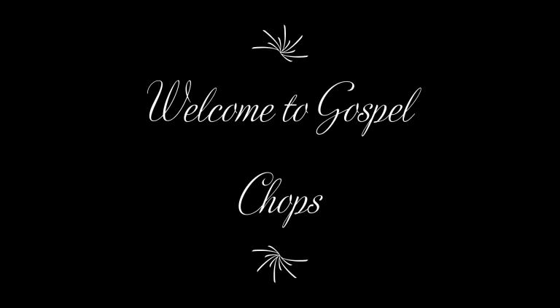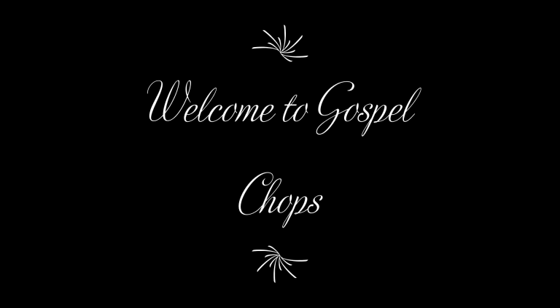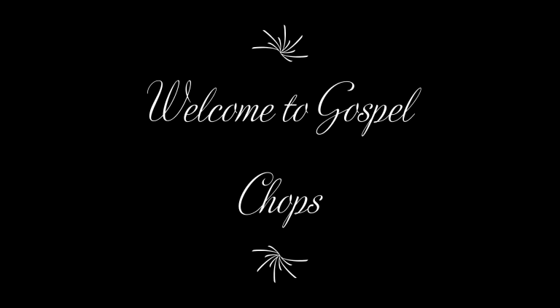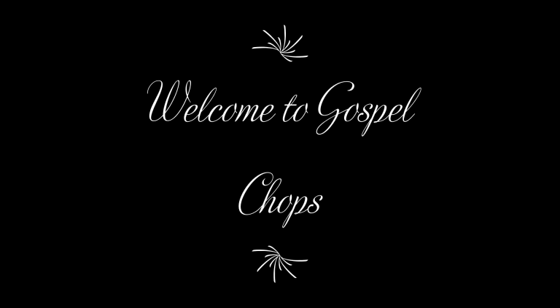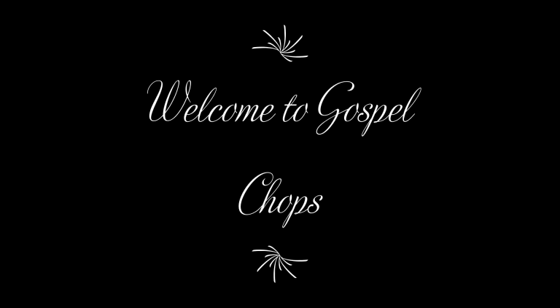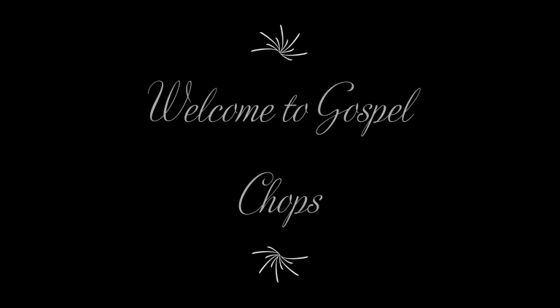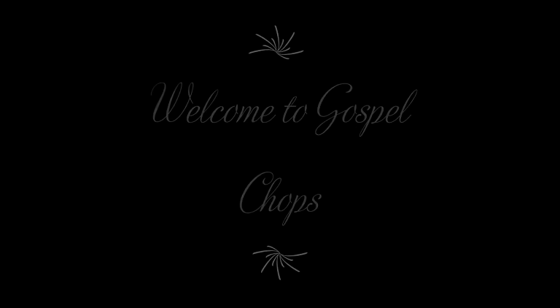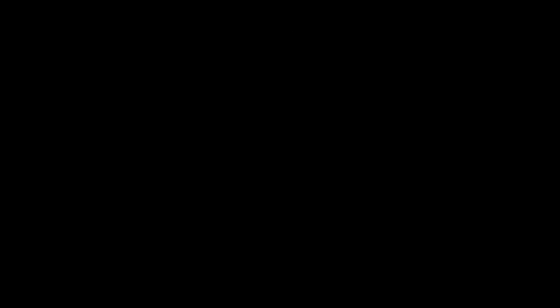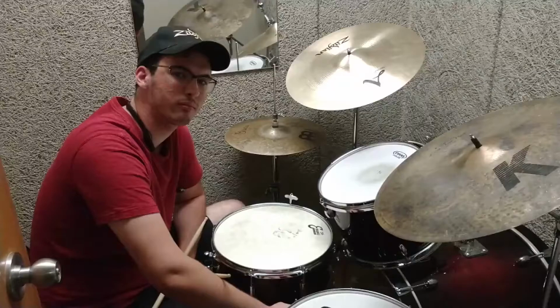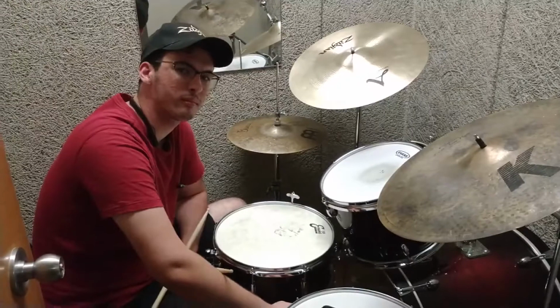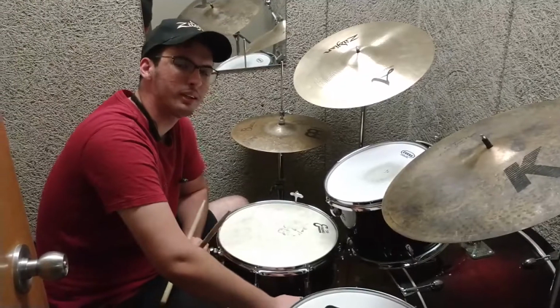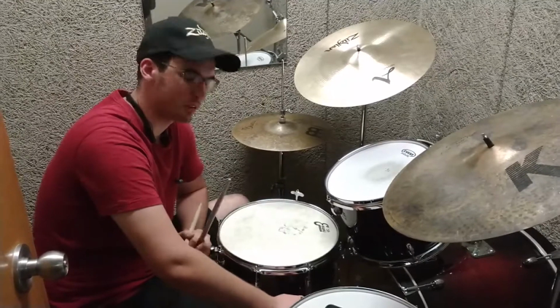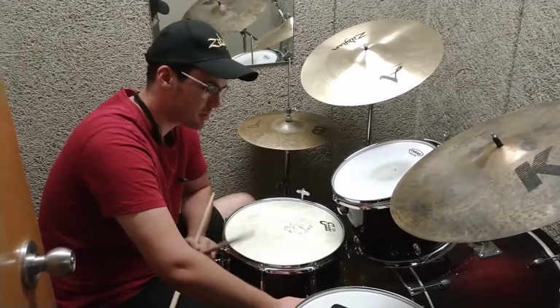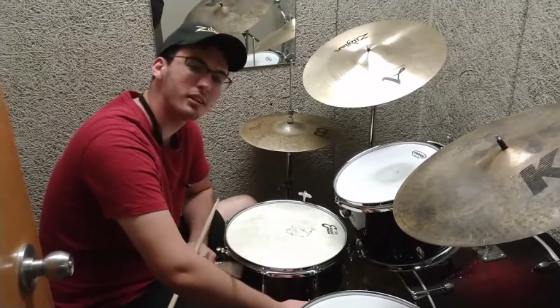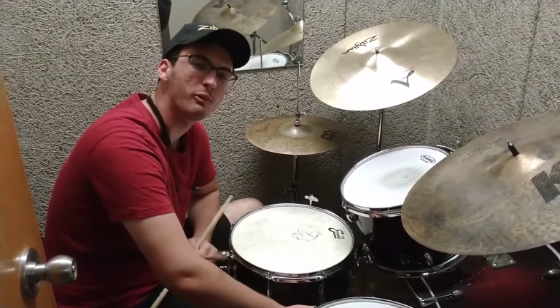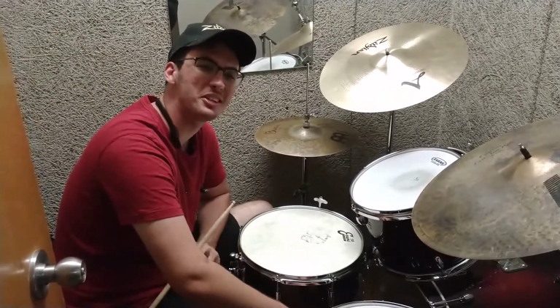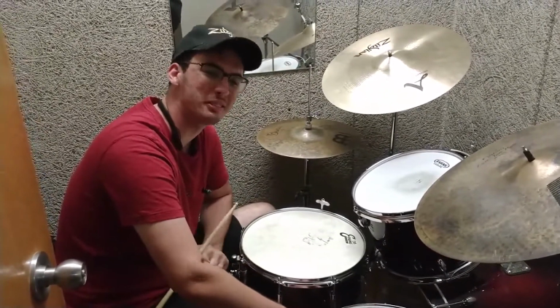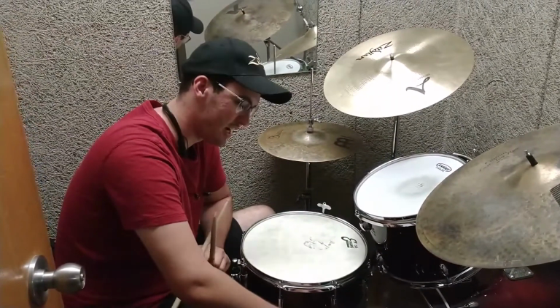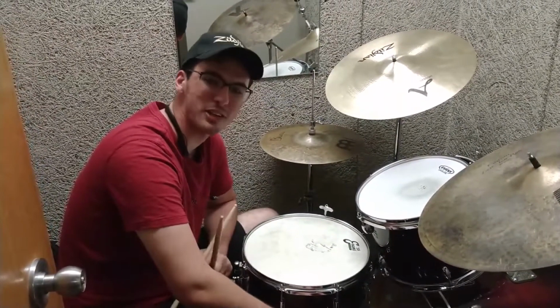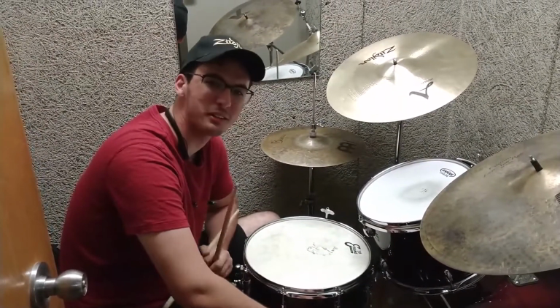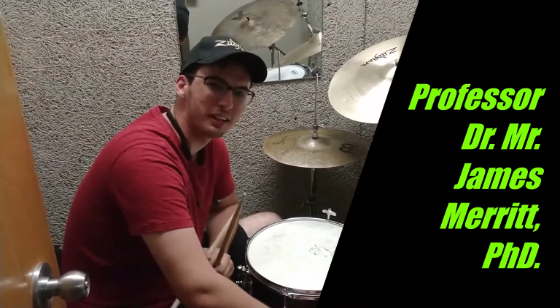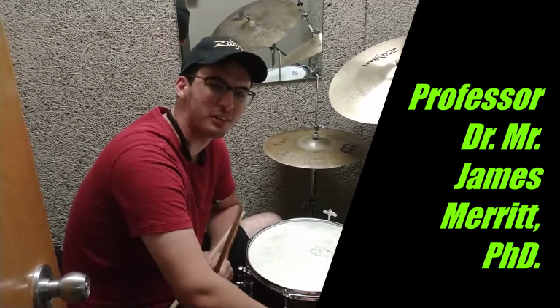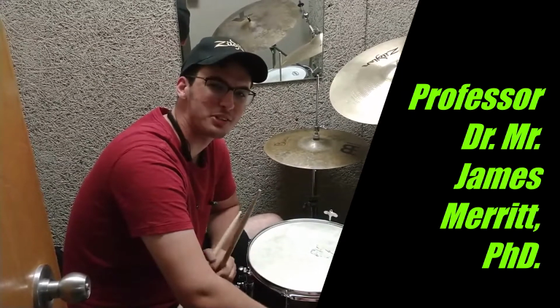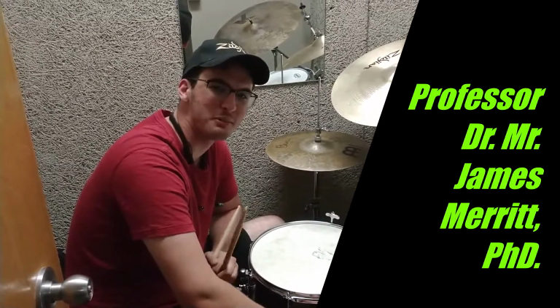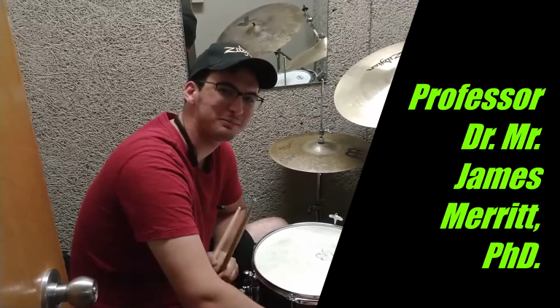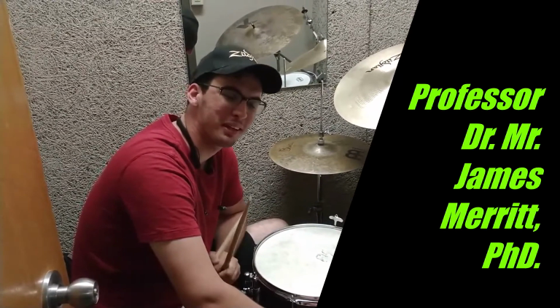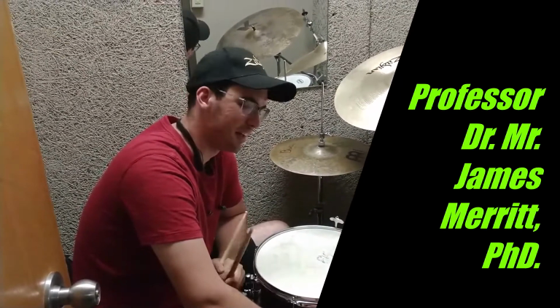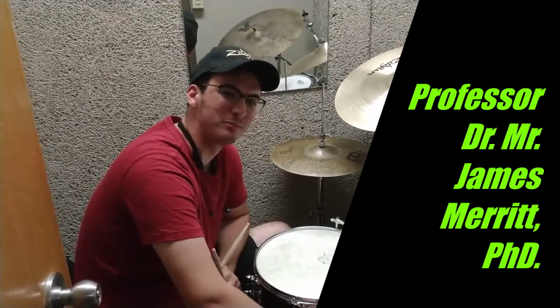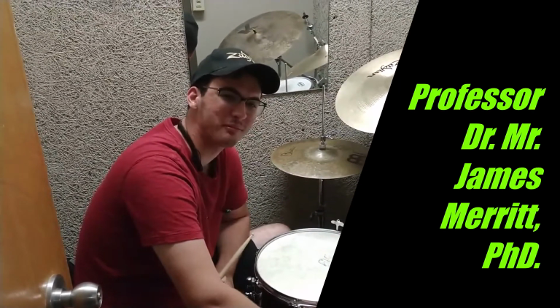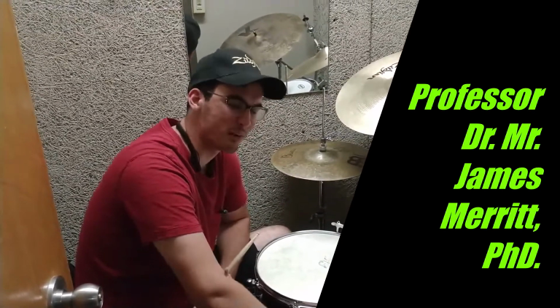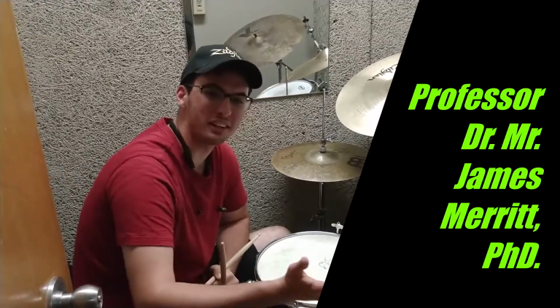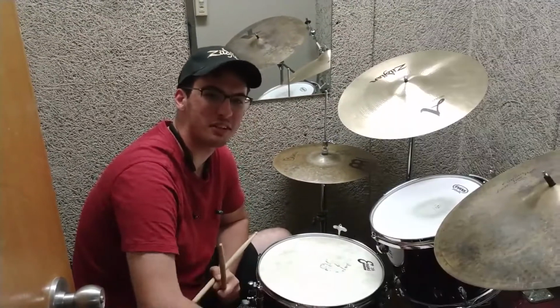Welcome to Gospel Chops. Hey, what's going on, Gospel Chops? It's been a while since I've seen you. I'm Professor Dr. James Merritt, here with another lesson video.